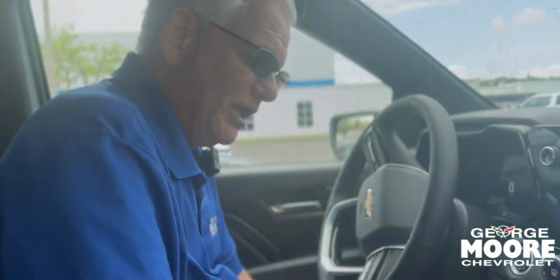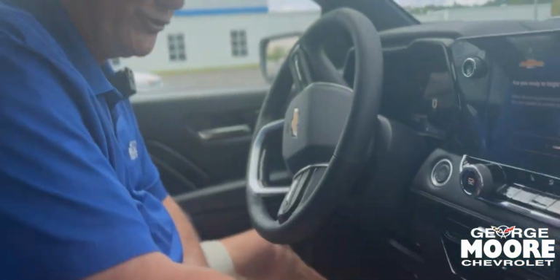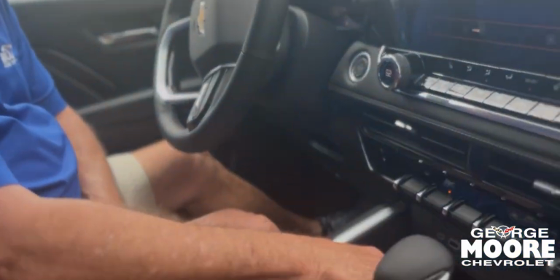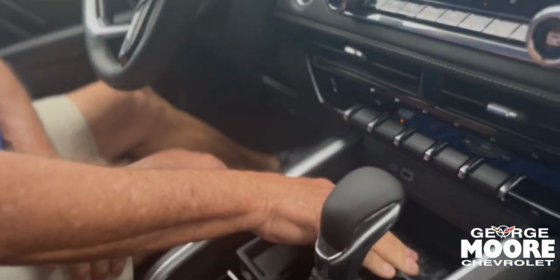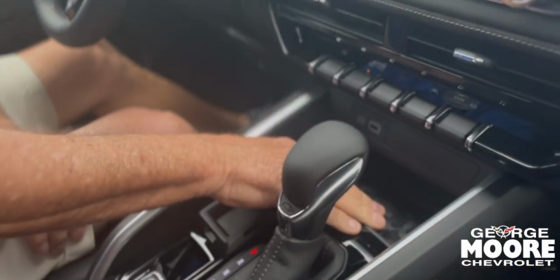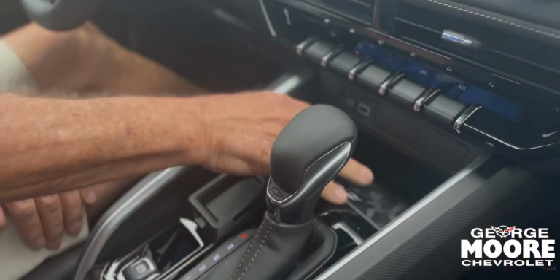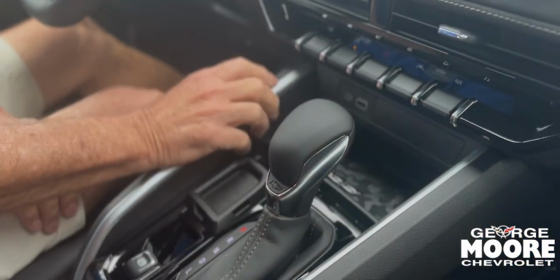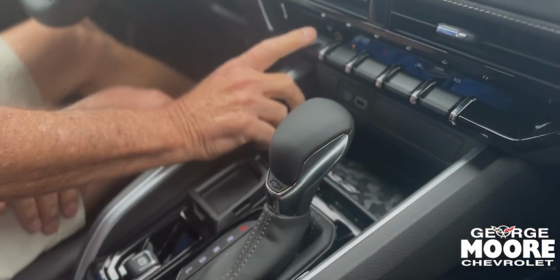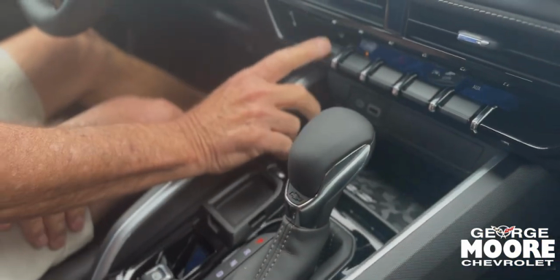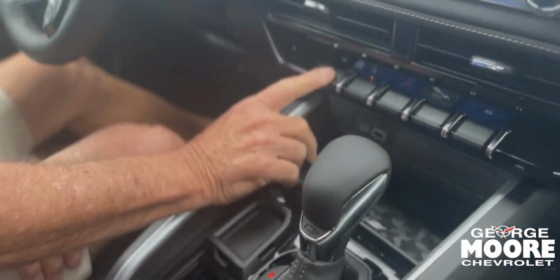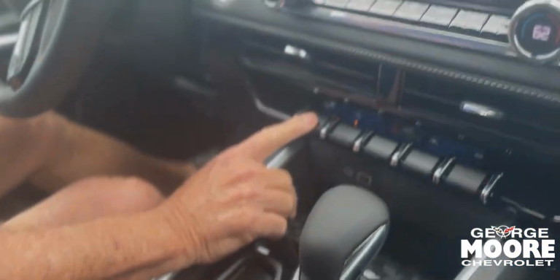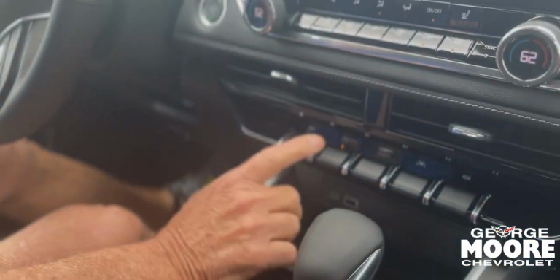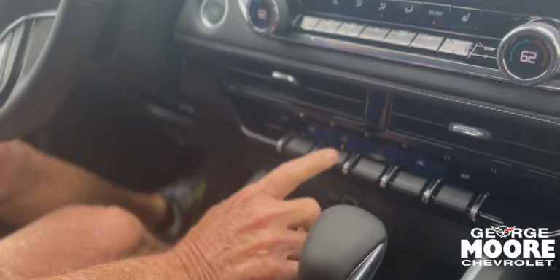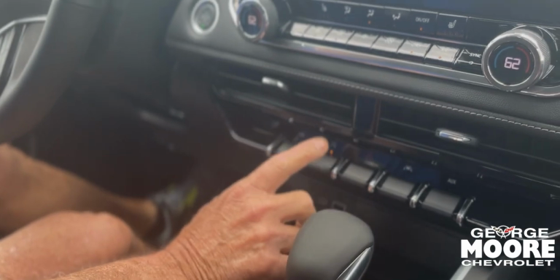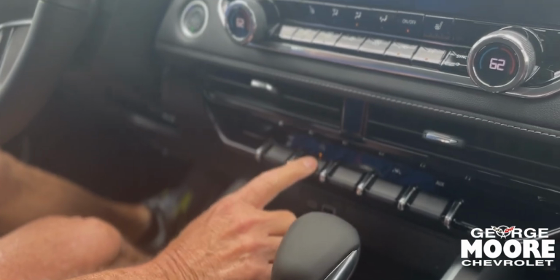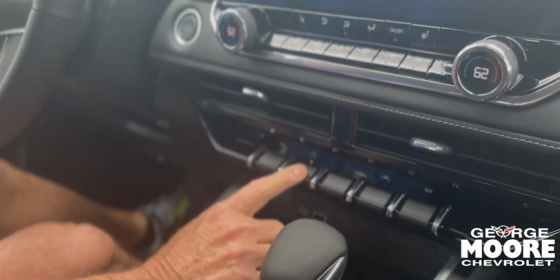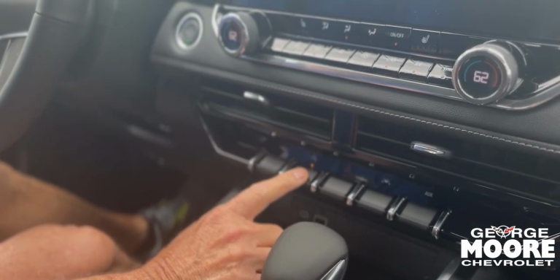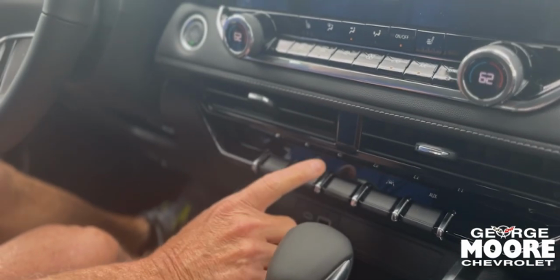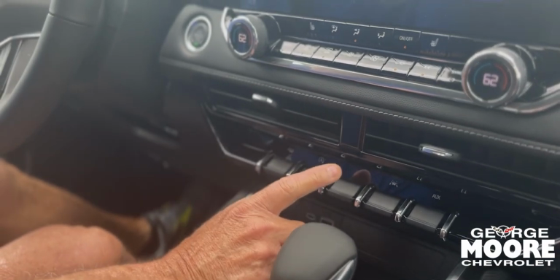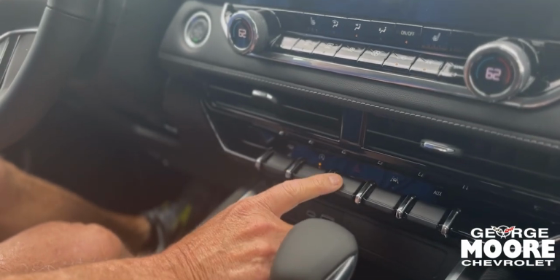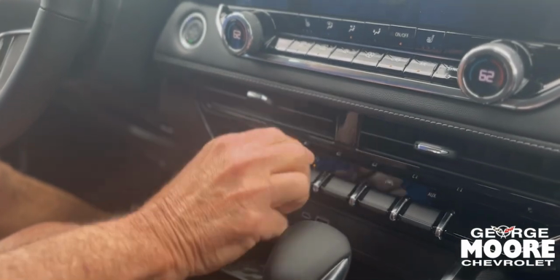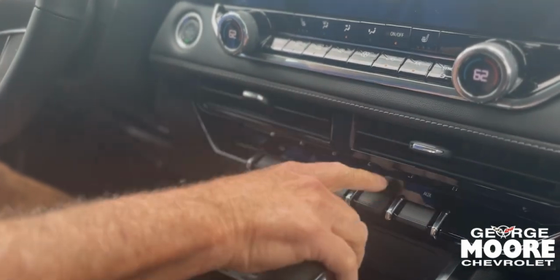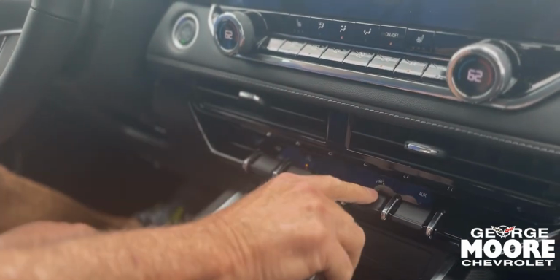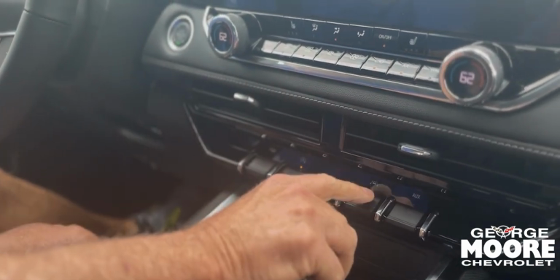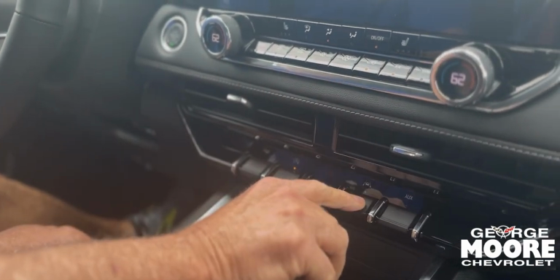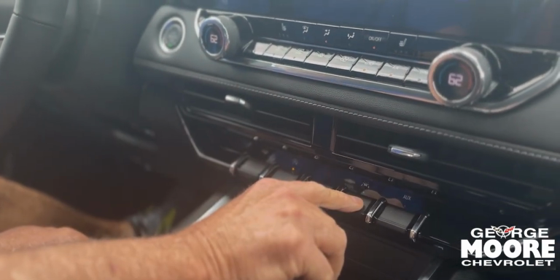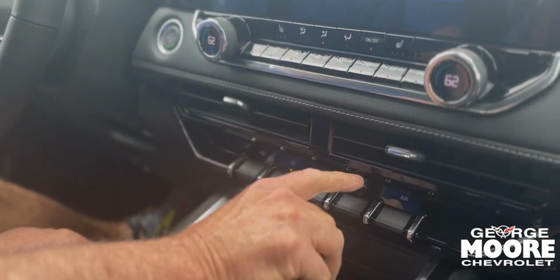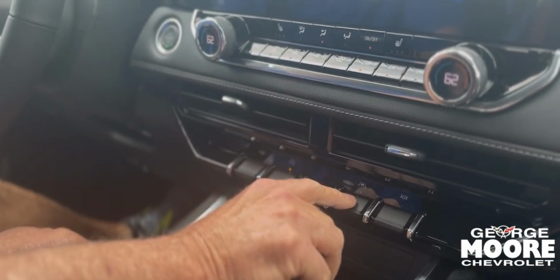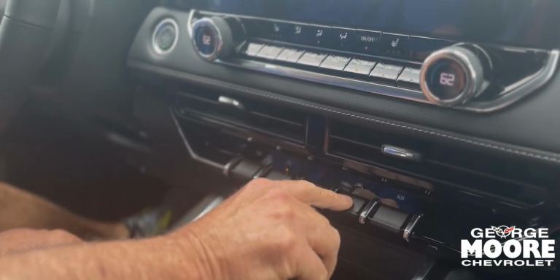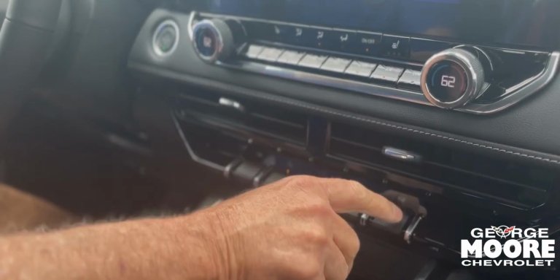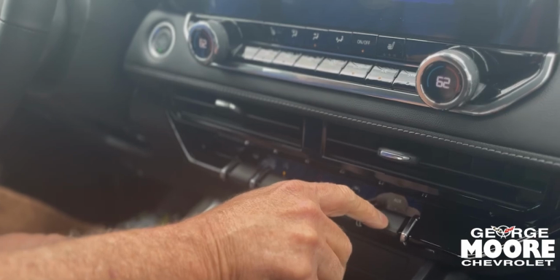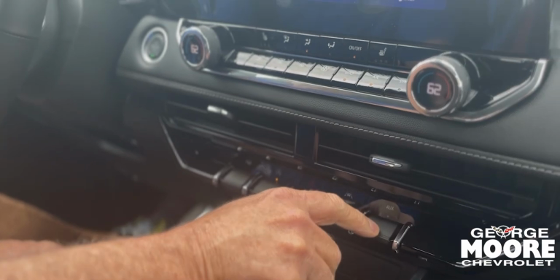This will charge your phone right here. Here's your trailer package, stop-start technology, your flashers, lane keep, and auxiliary.